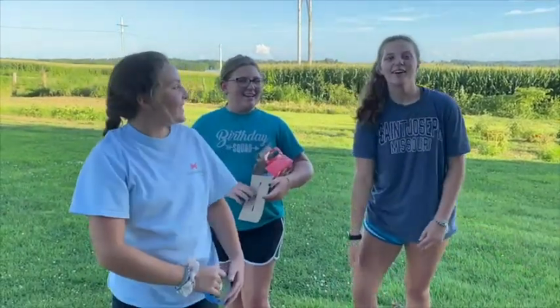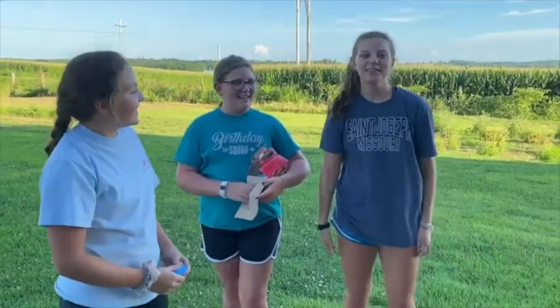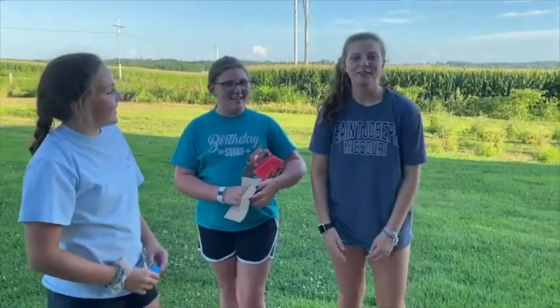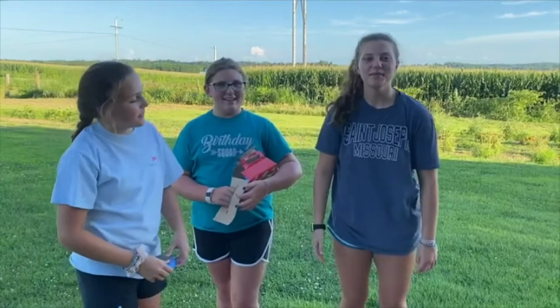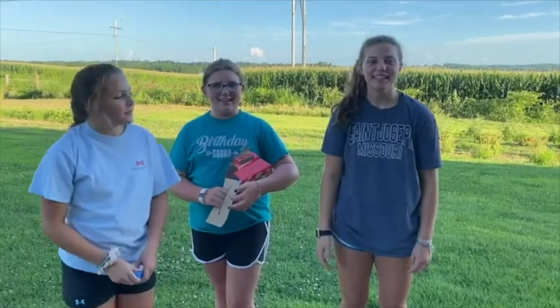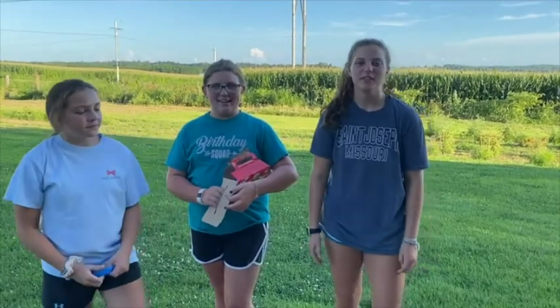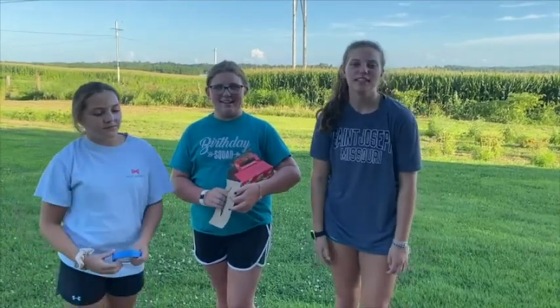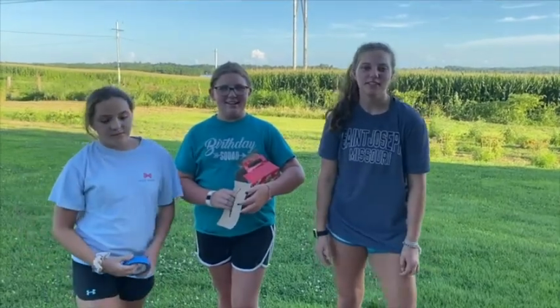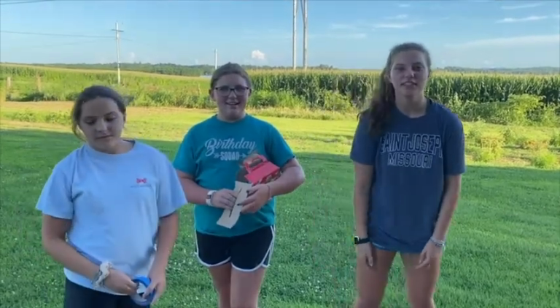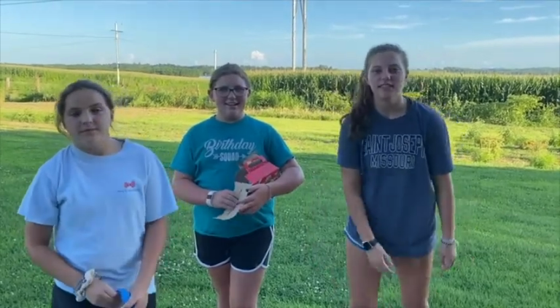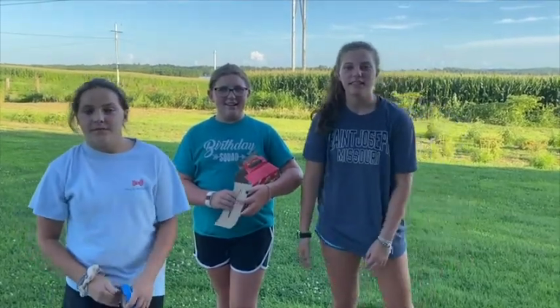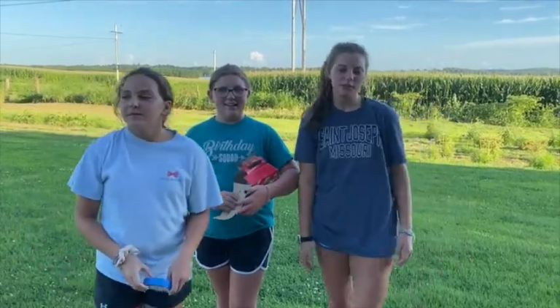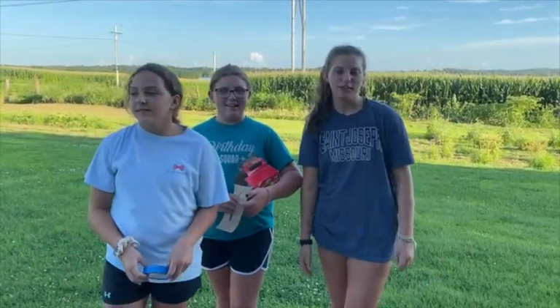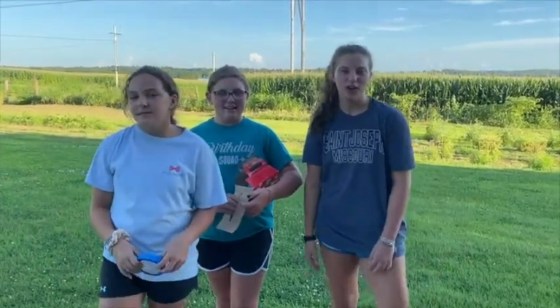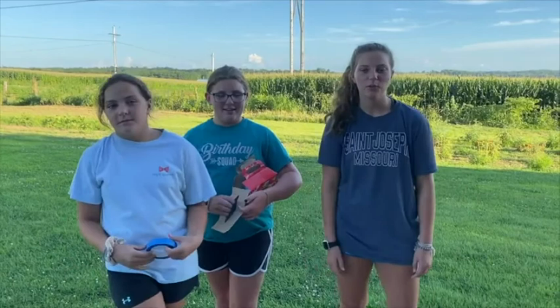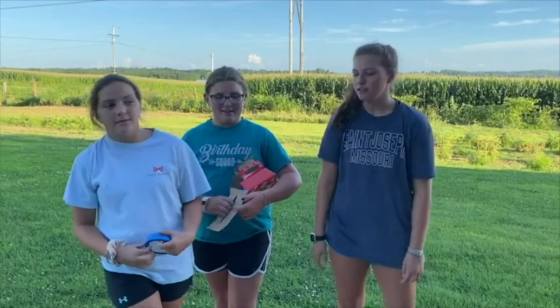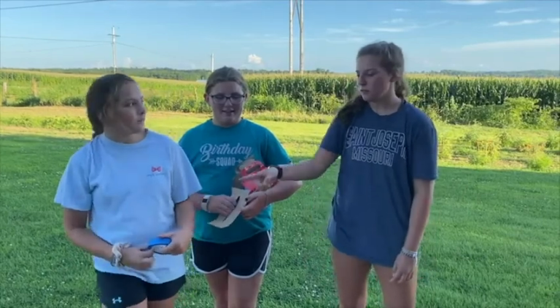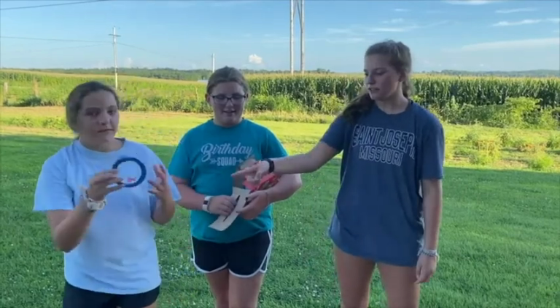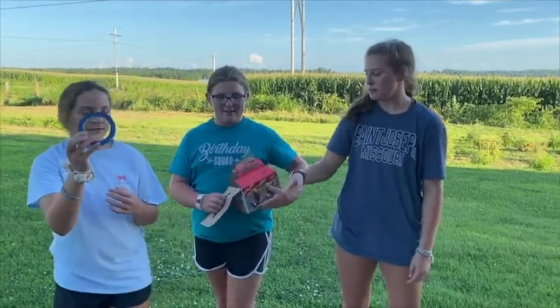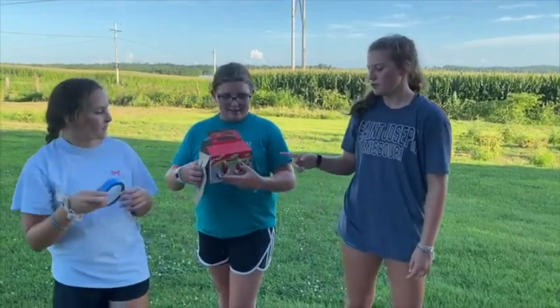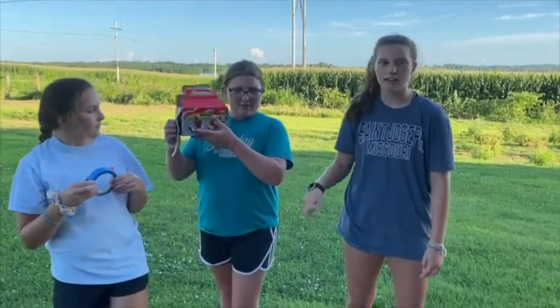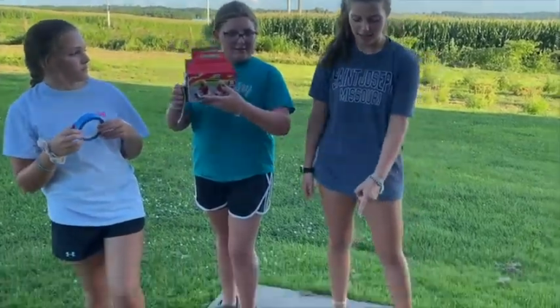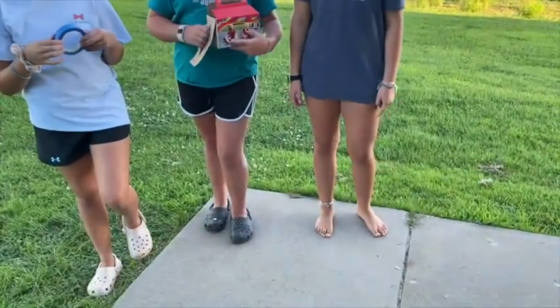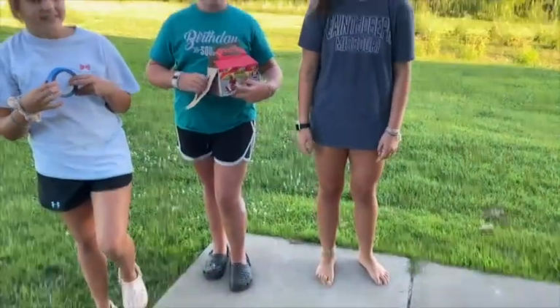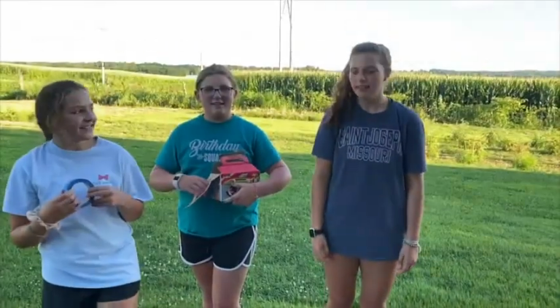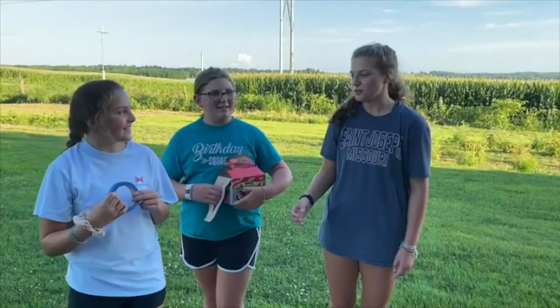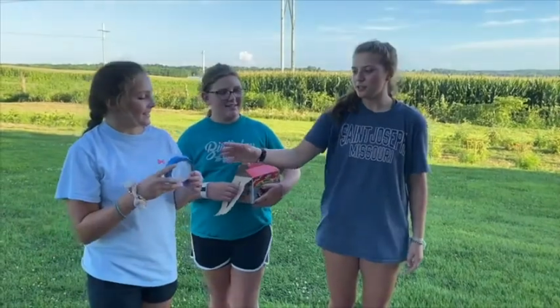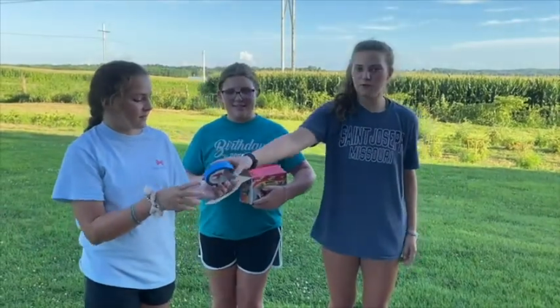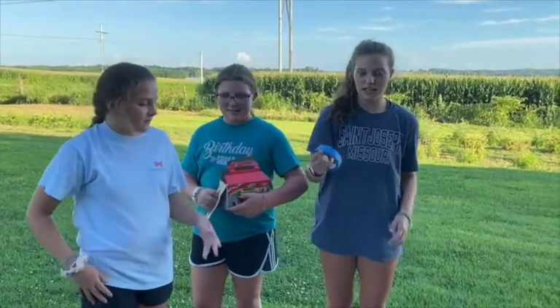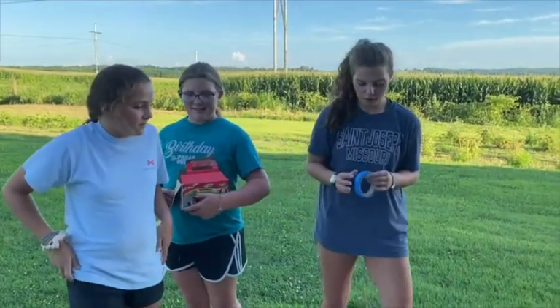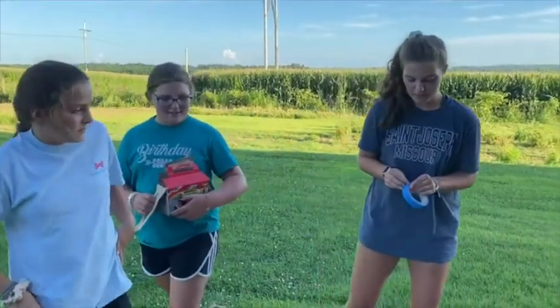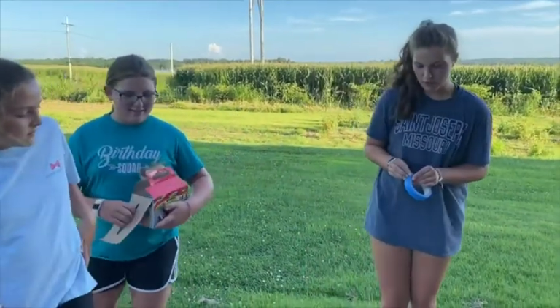Our parents work for Special Olympics and with our free time we like to volunteer at events. Today we're going to be showing you how to do chalk art with blue painters tape, chalk, and a sidewalk. So we're going to show you the first step, which is taping it off.